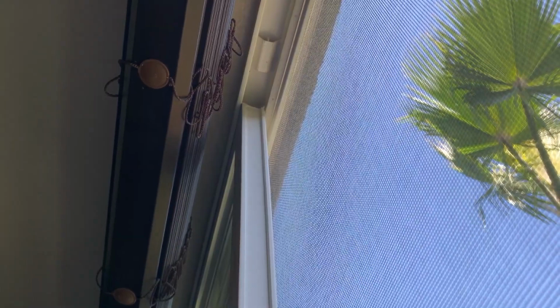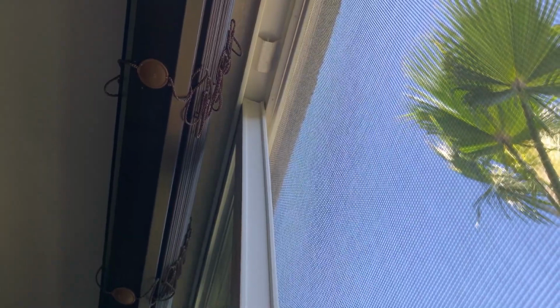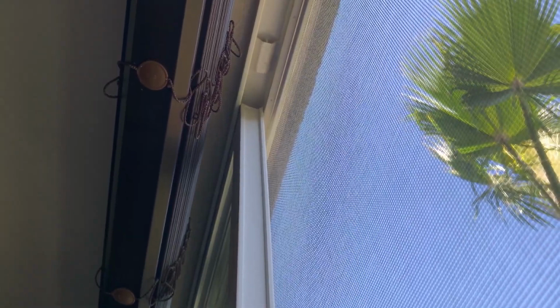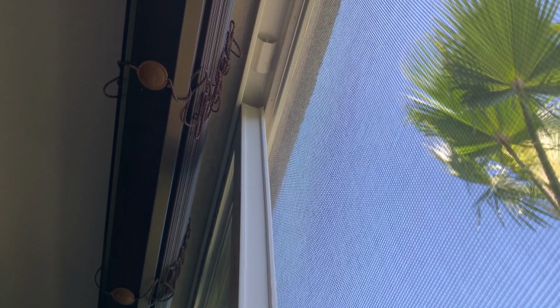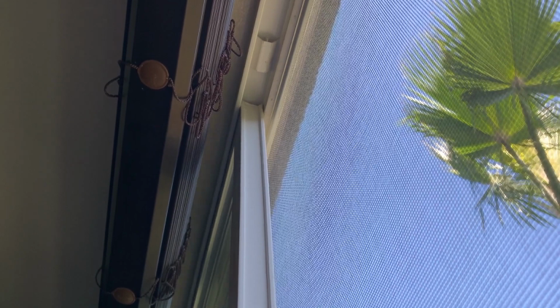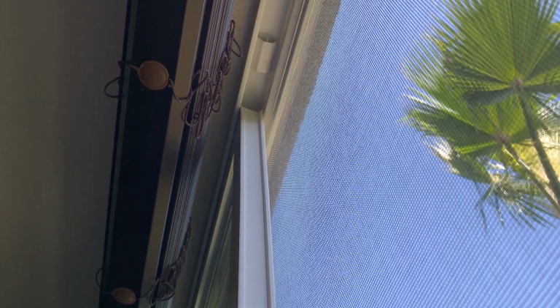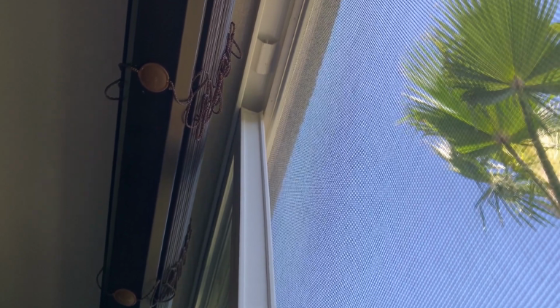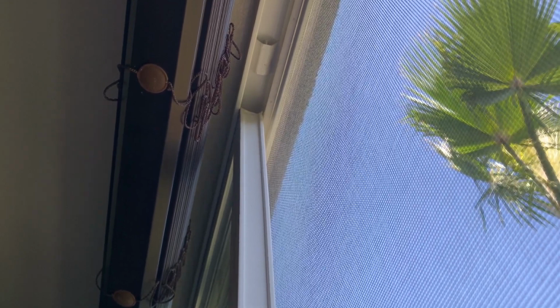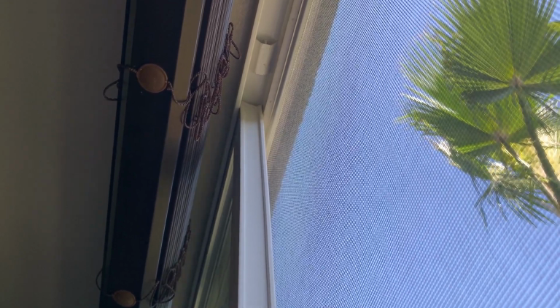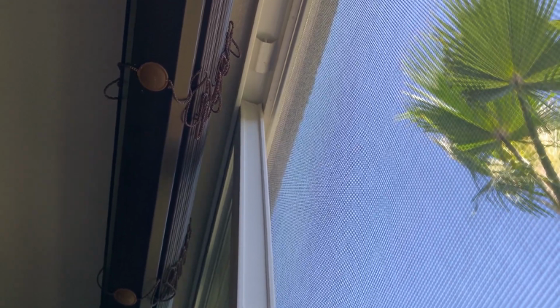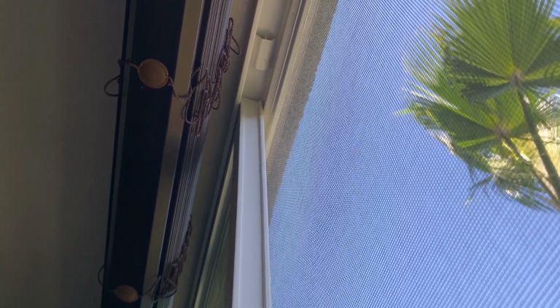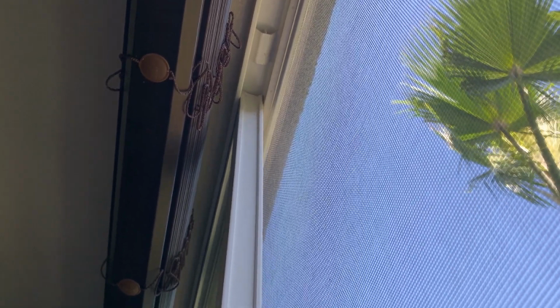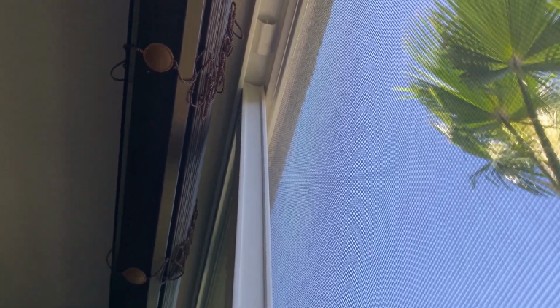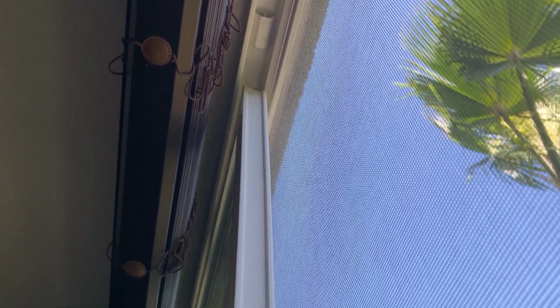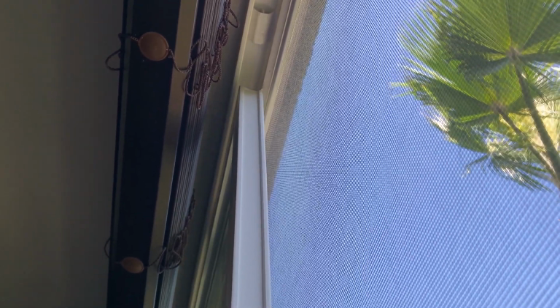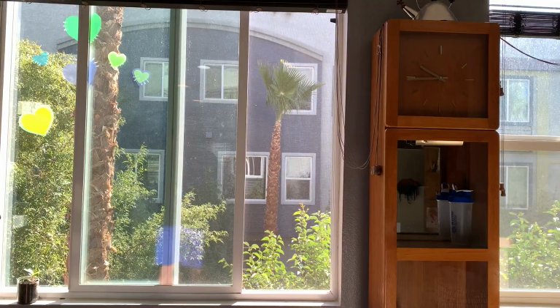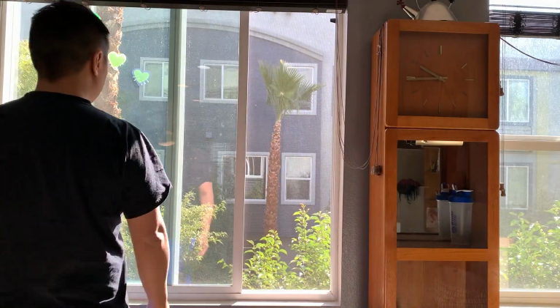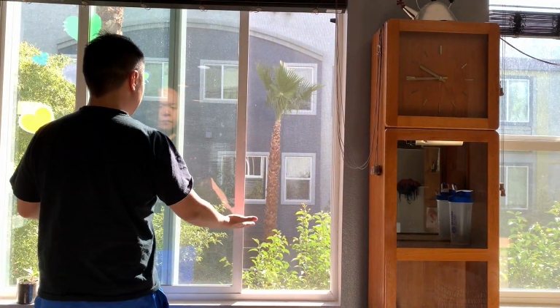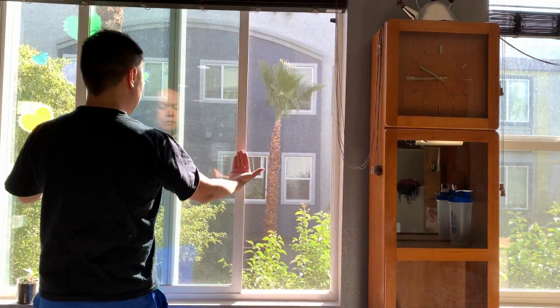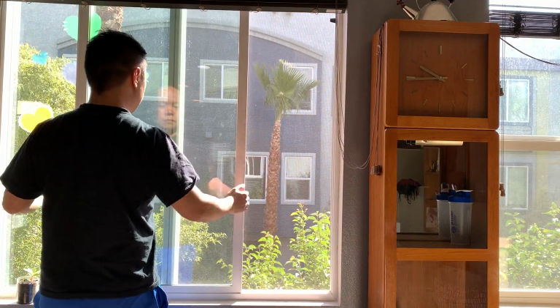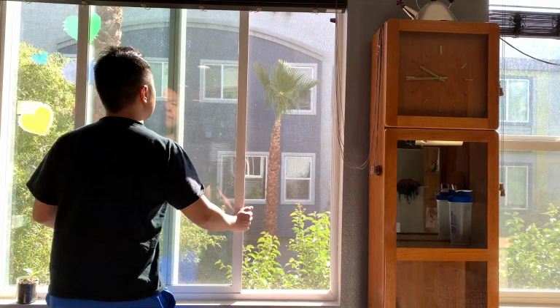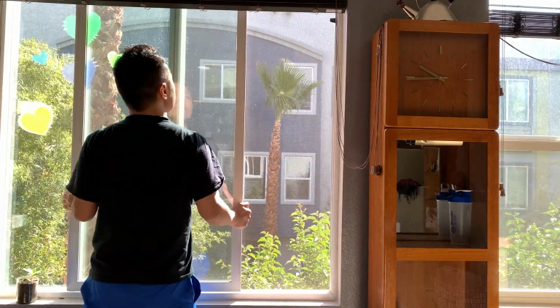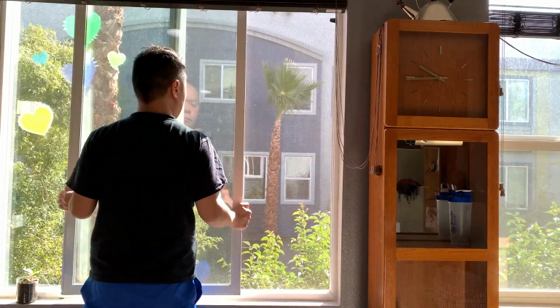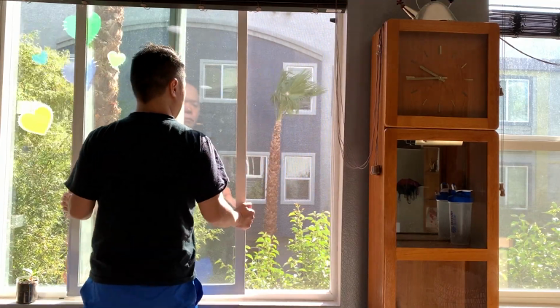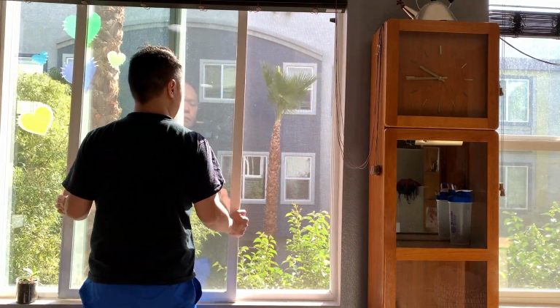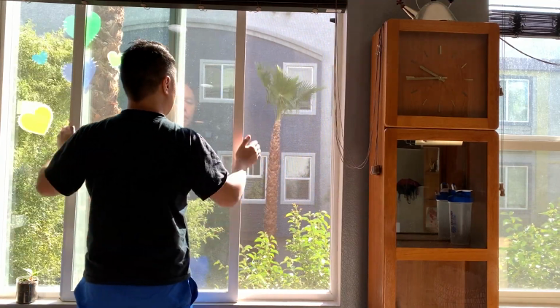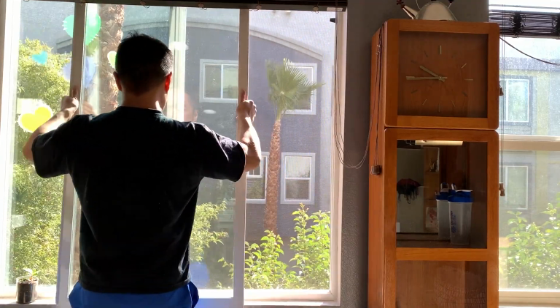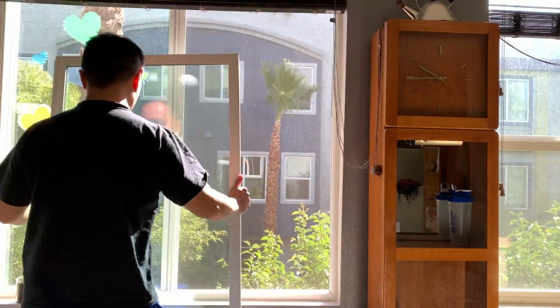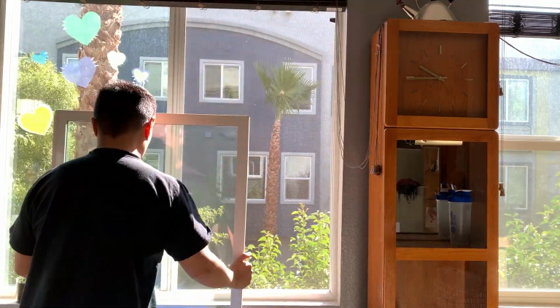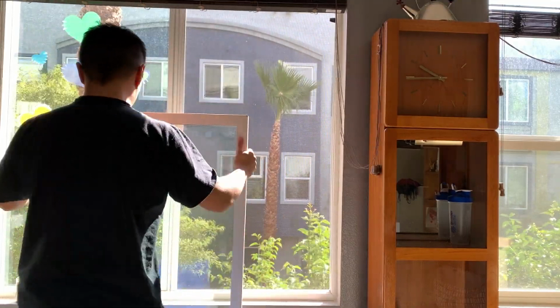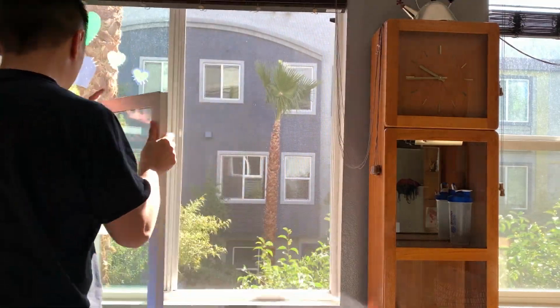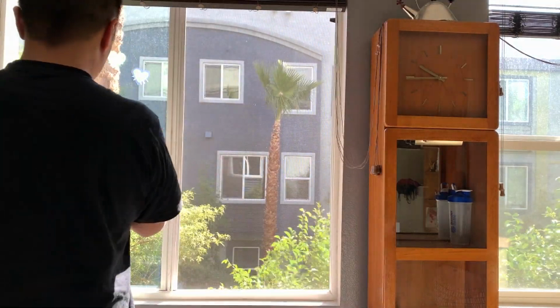Now I can hold the window, lift it up, and pull the bottom out. With the window out, I can clean the outside easily.